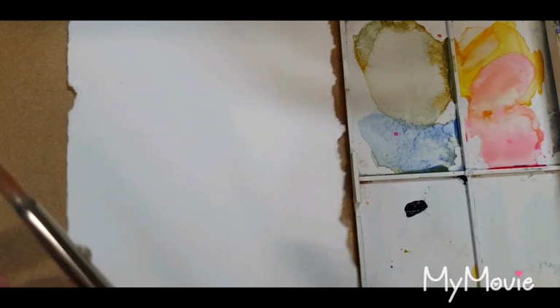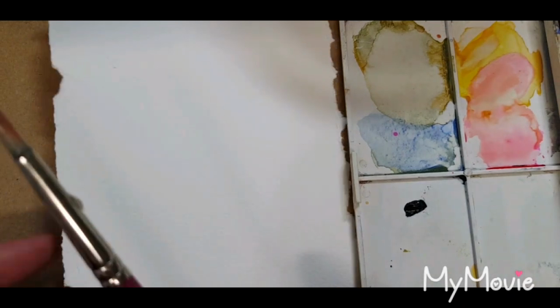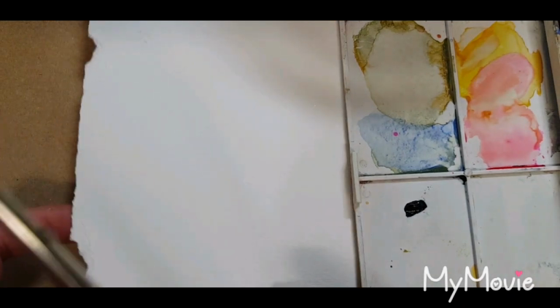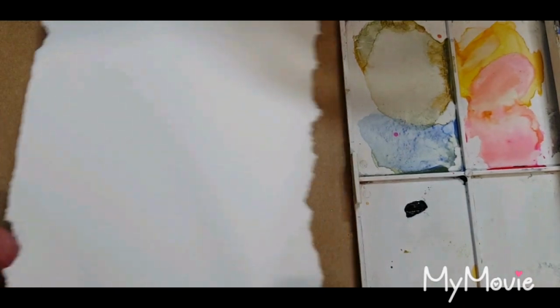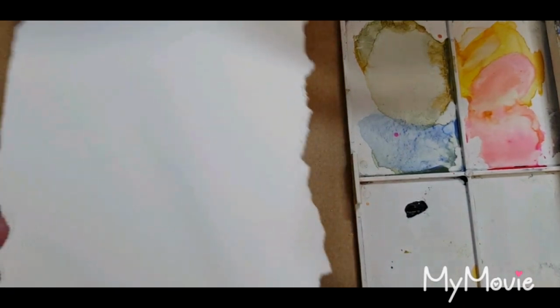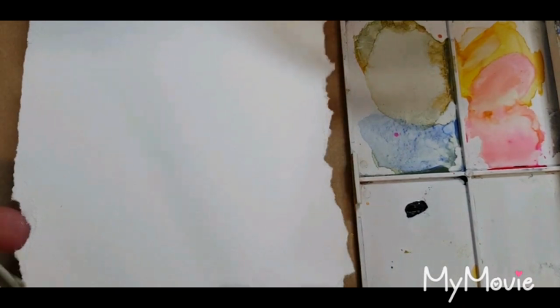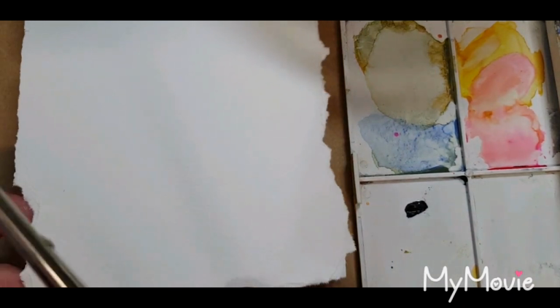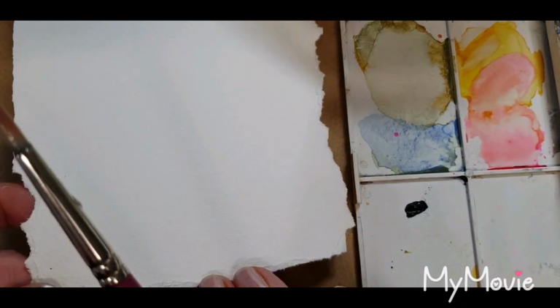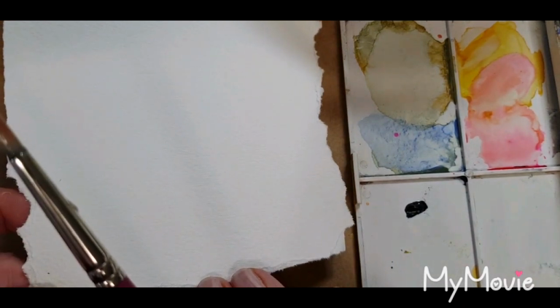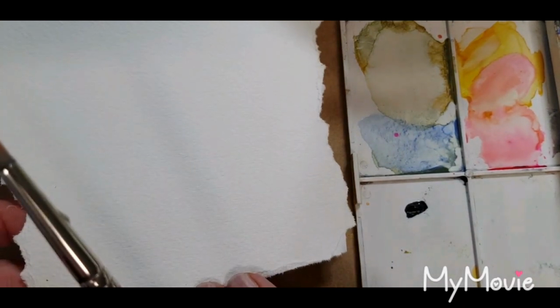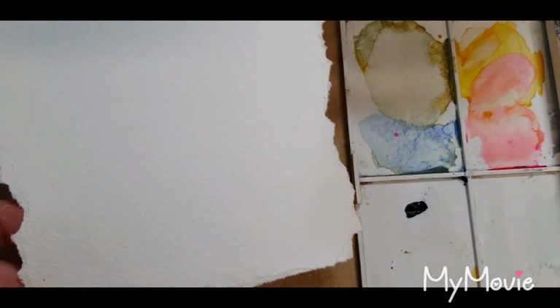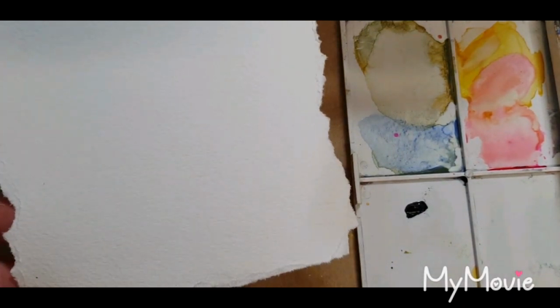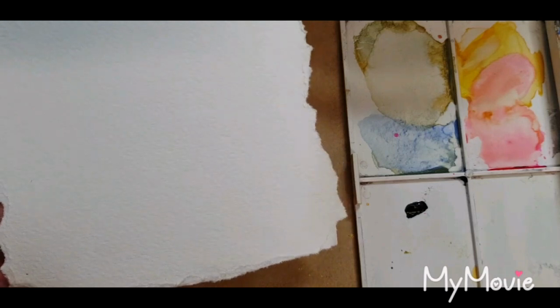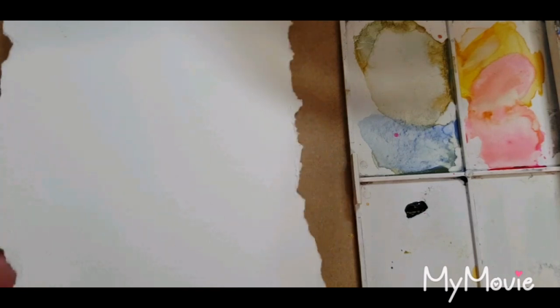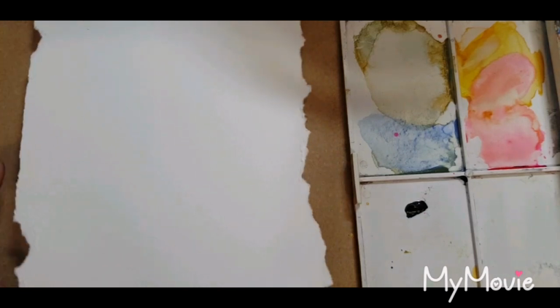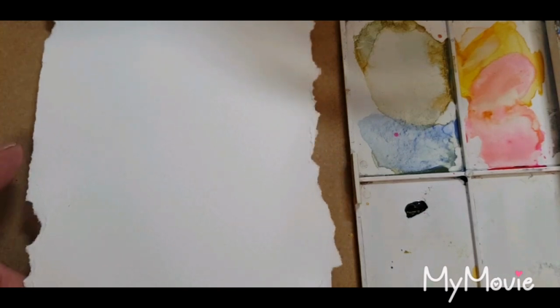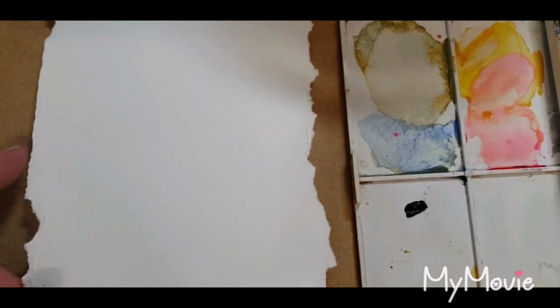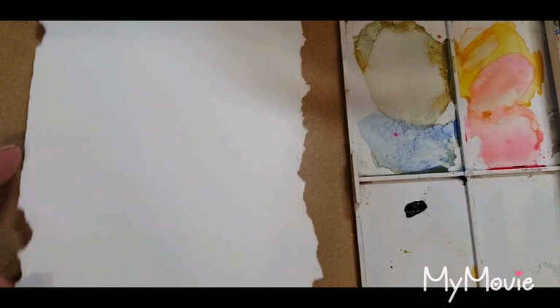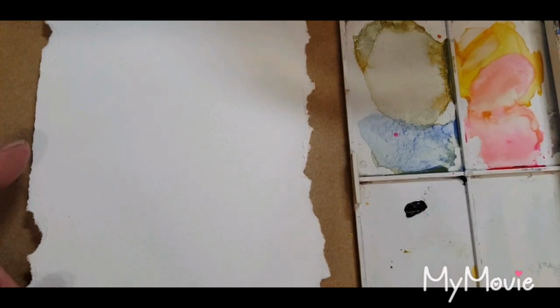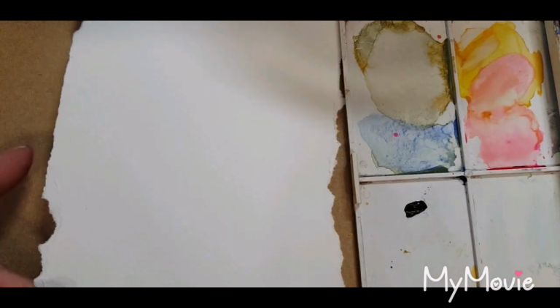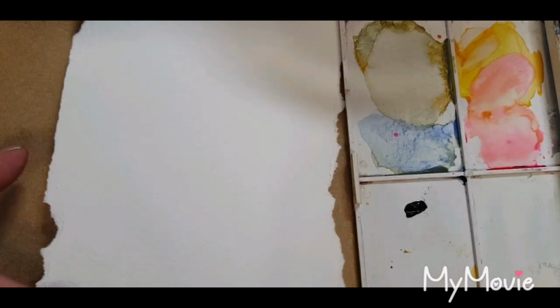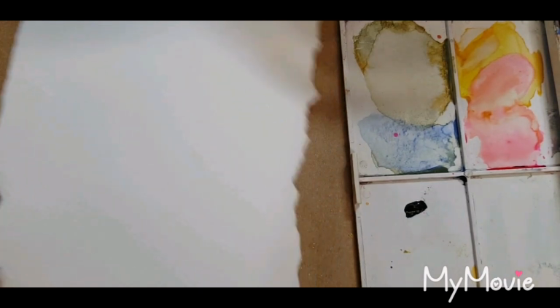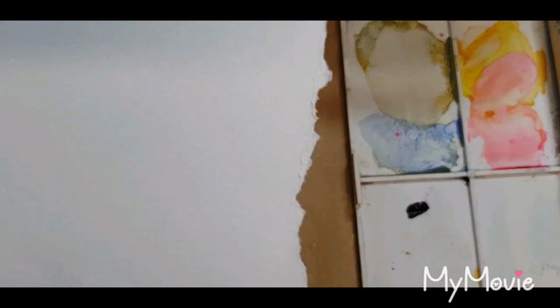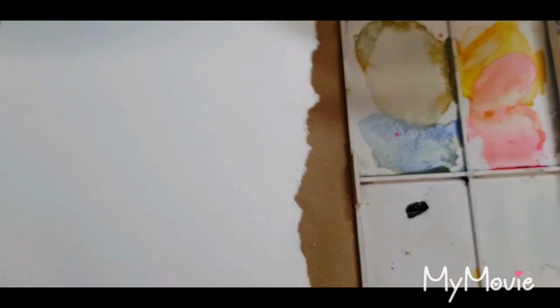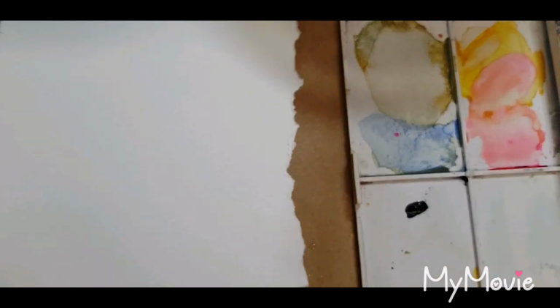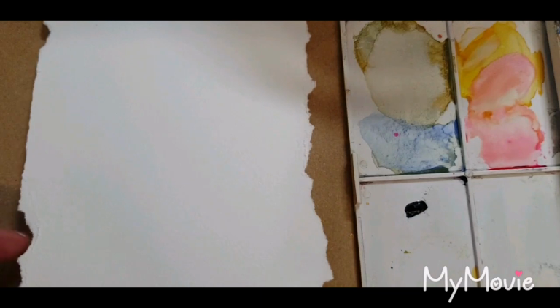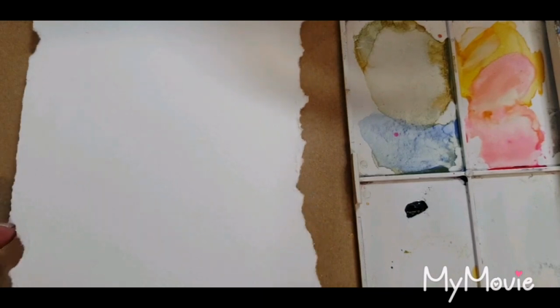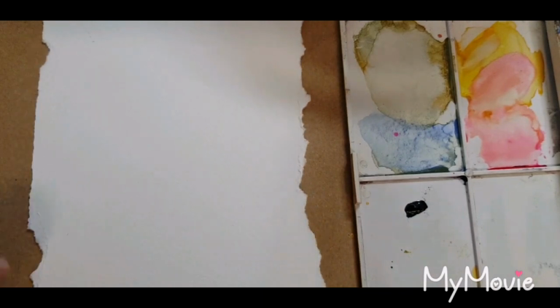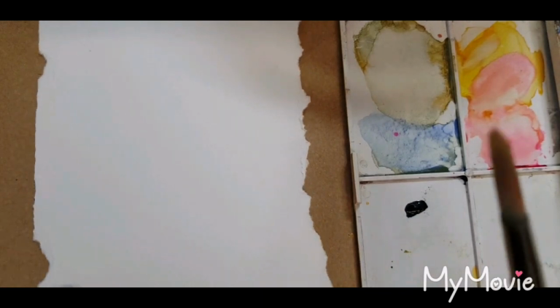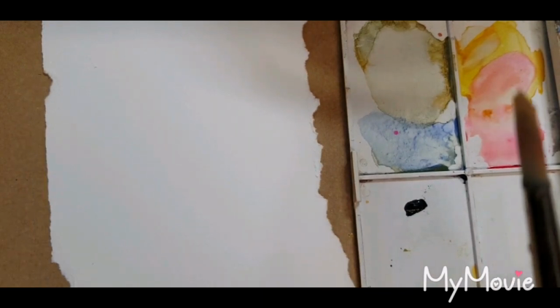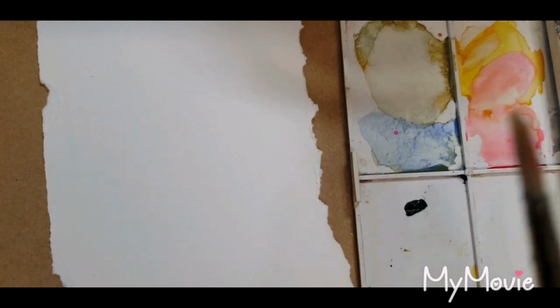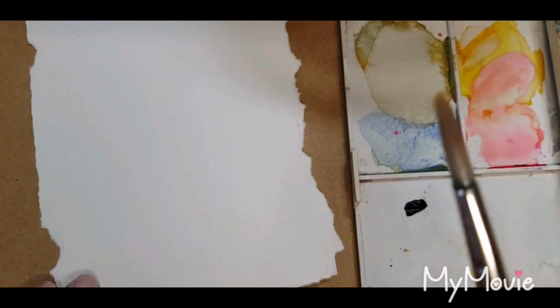I've got some Arches 300 gsm cold pressed watercolor paper, and you'll notice that I've torn the edges which I really love that effect.